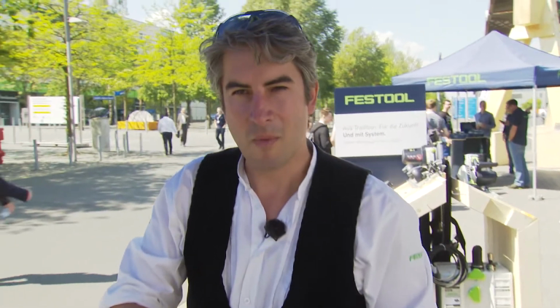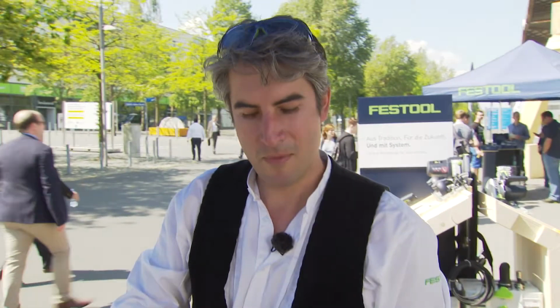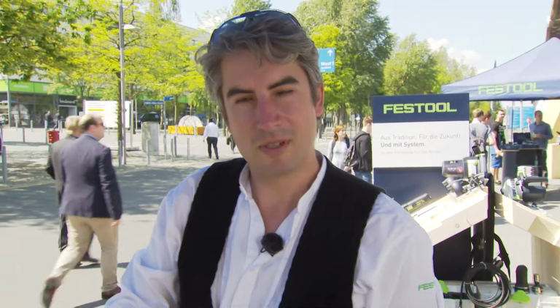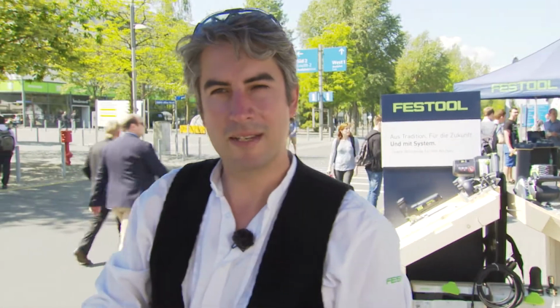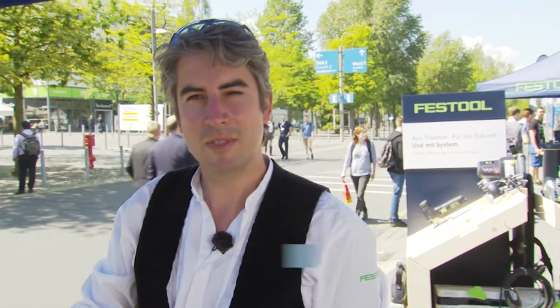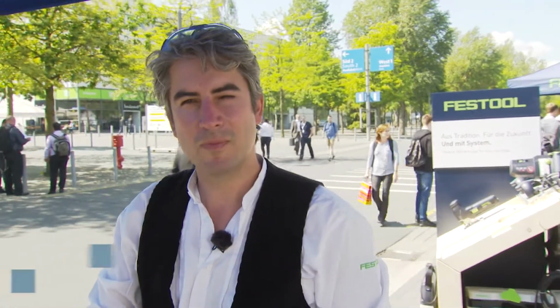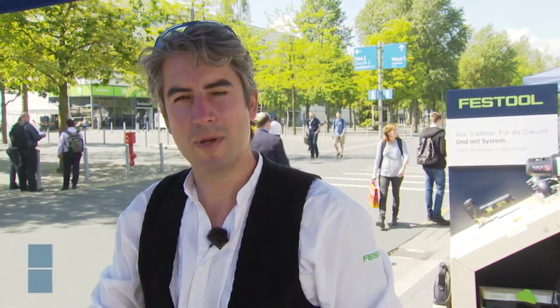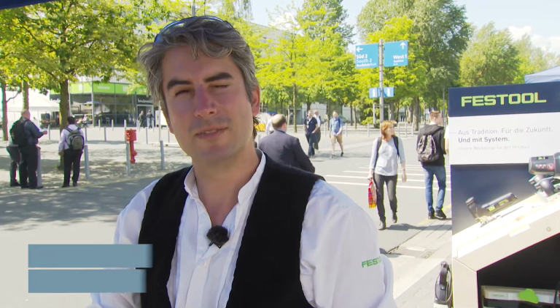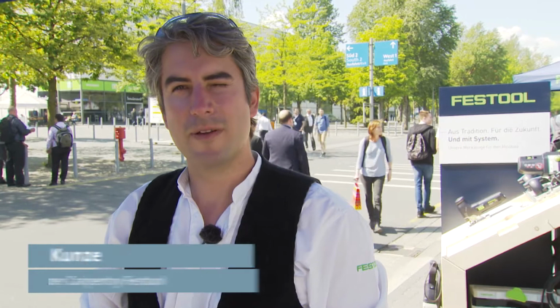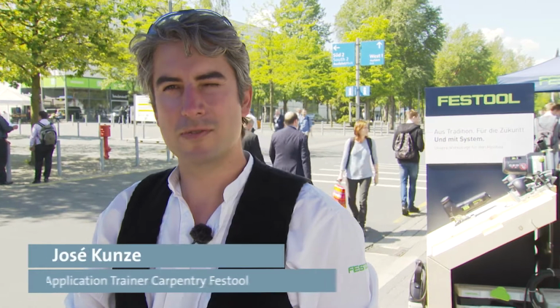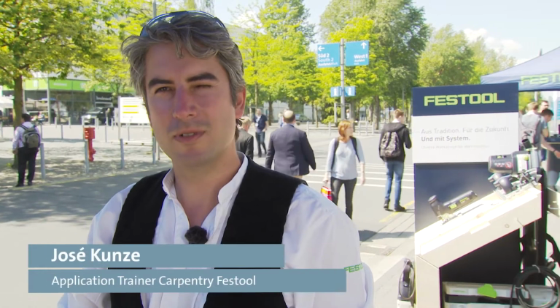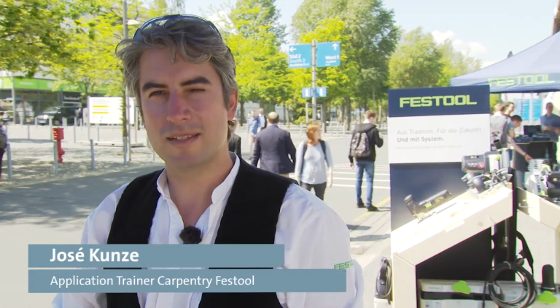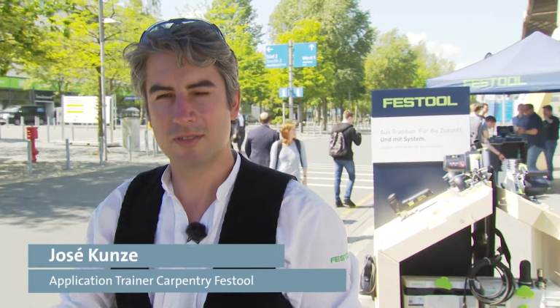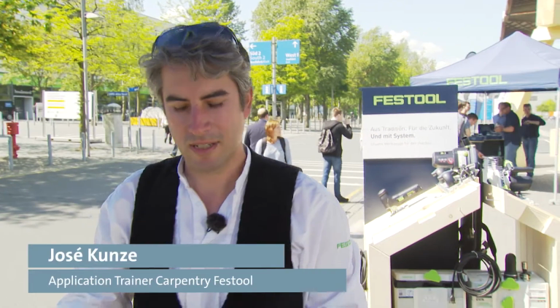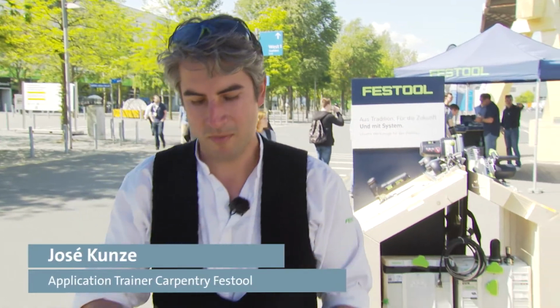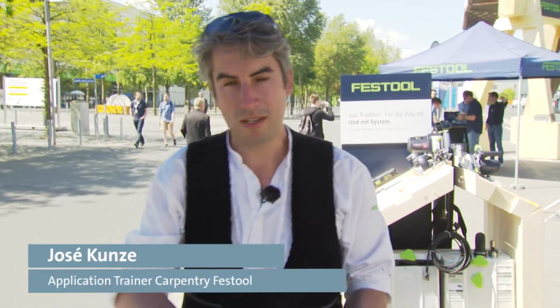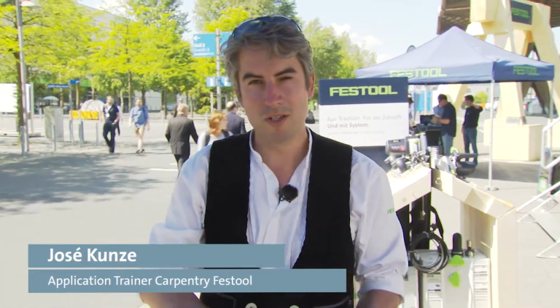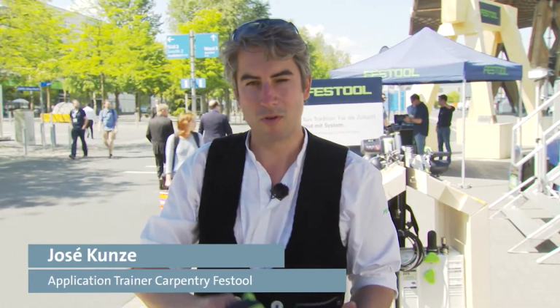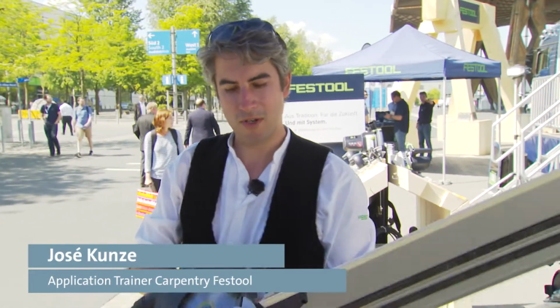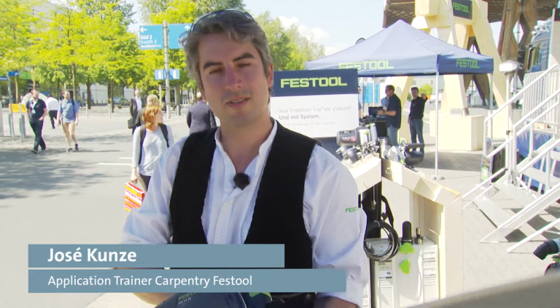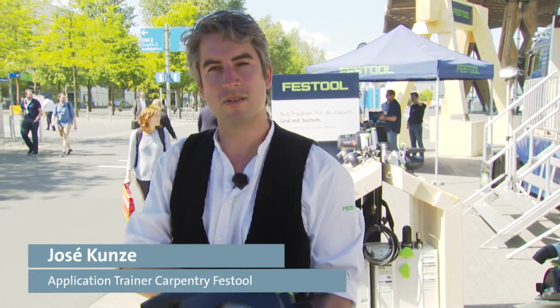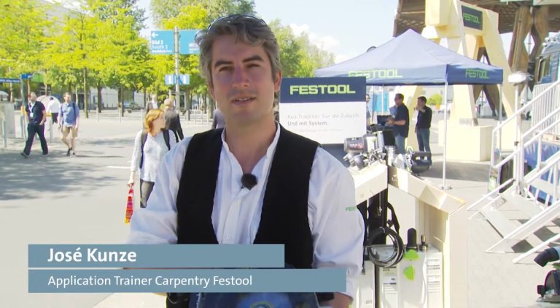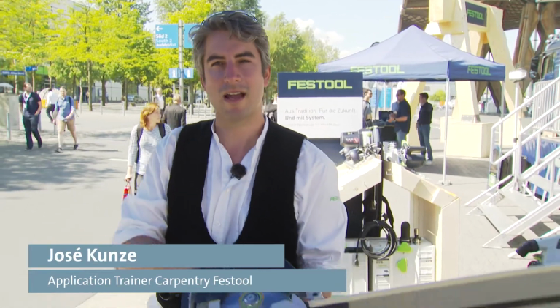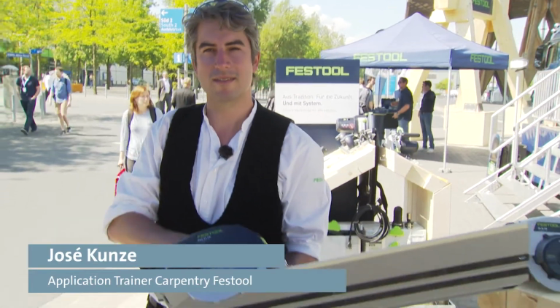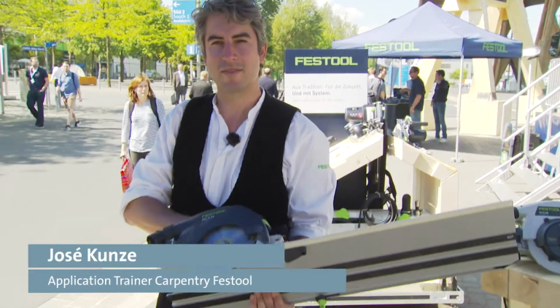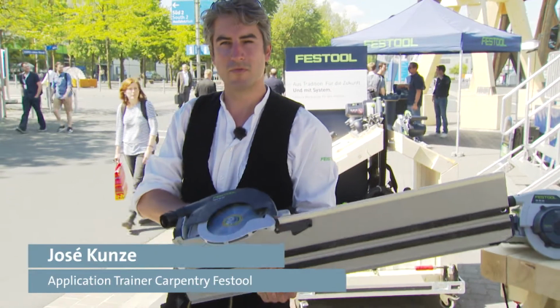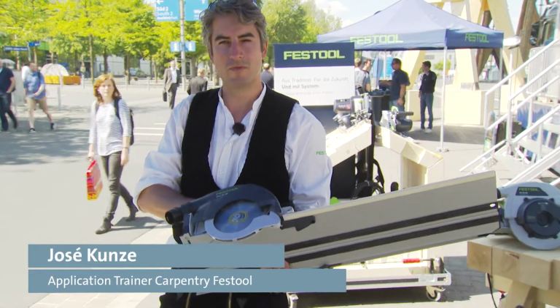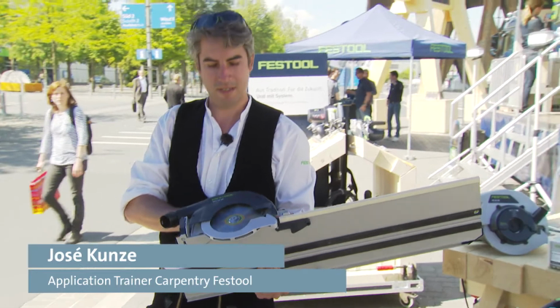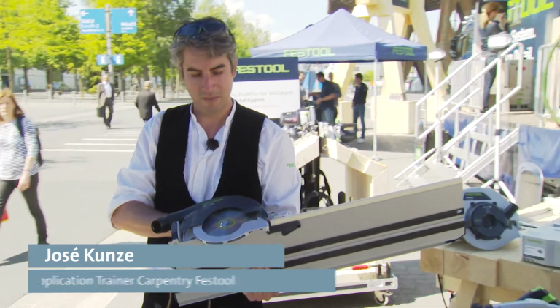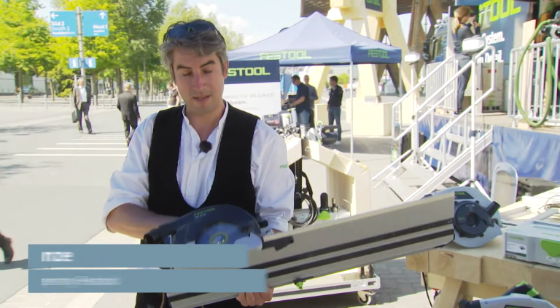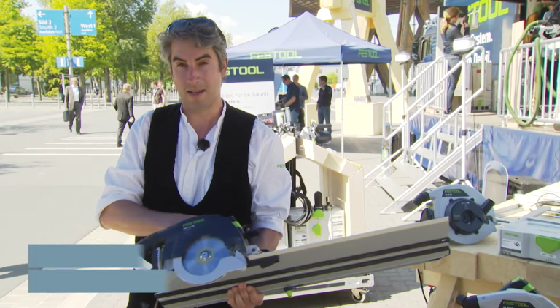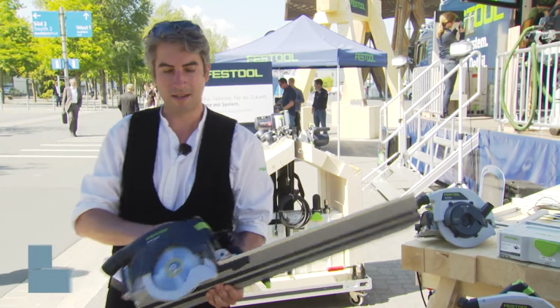Hi, my name is Jose. I'm an application trainer in the carpentry department for Festool, and today I'd like to present the HKC 55EB.